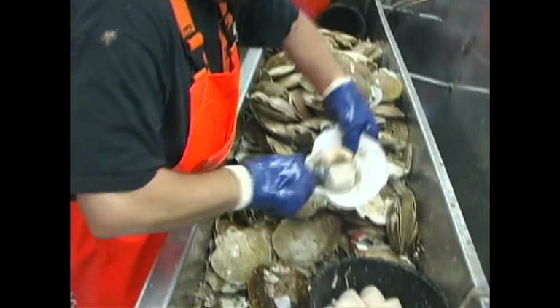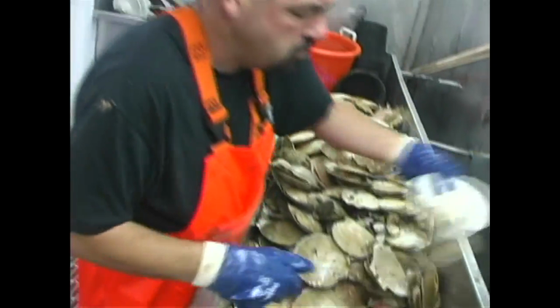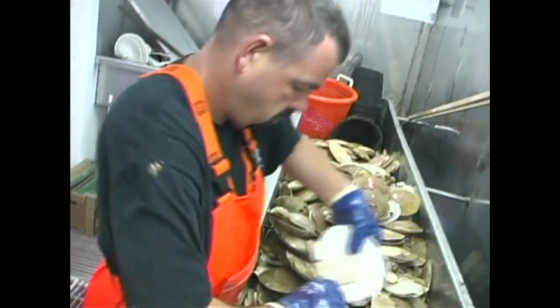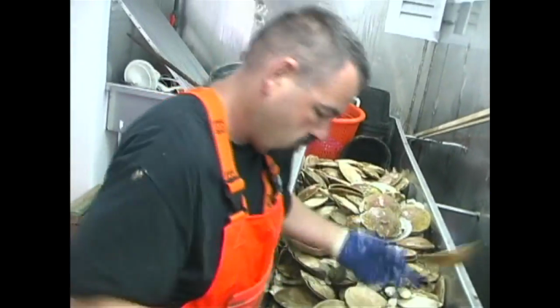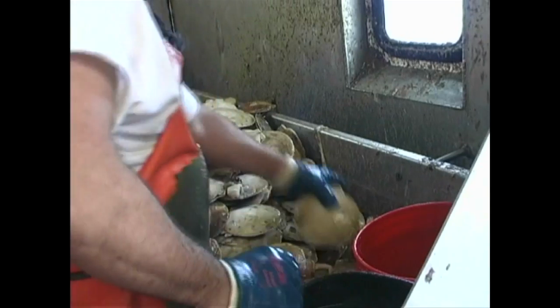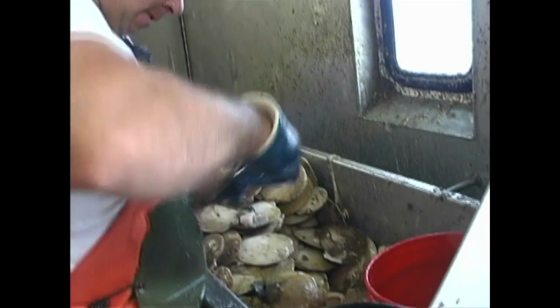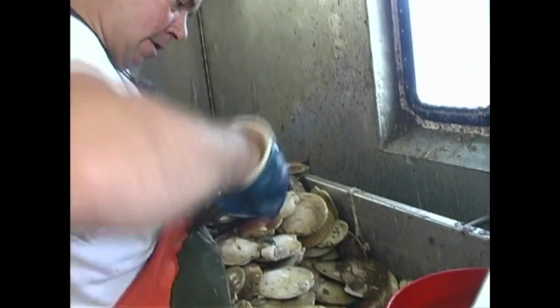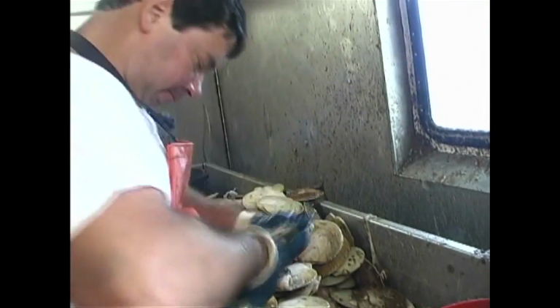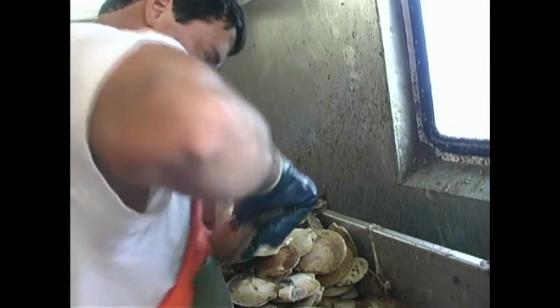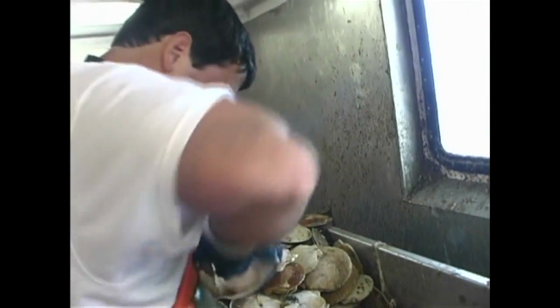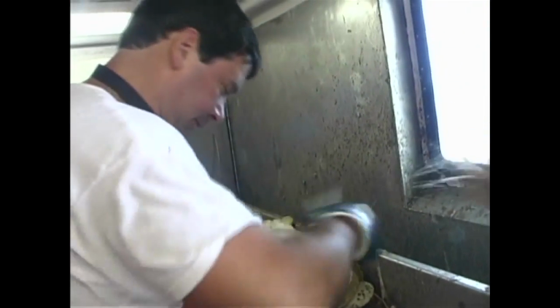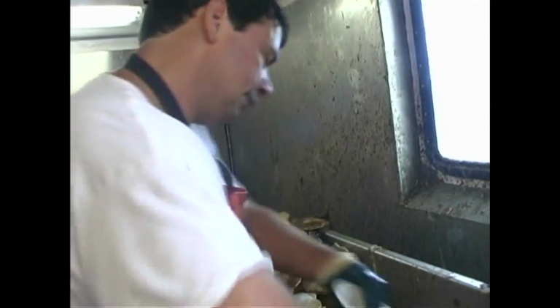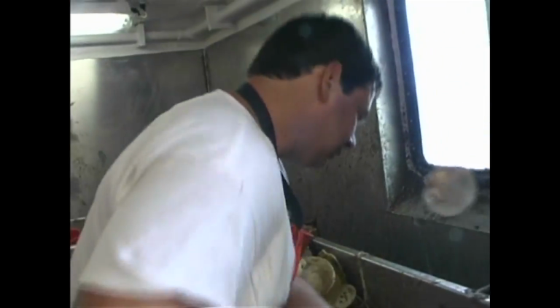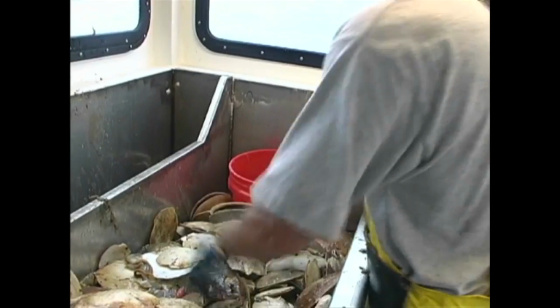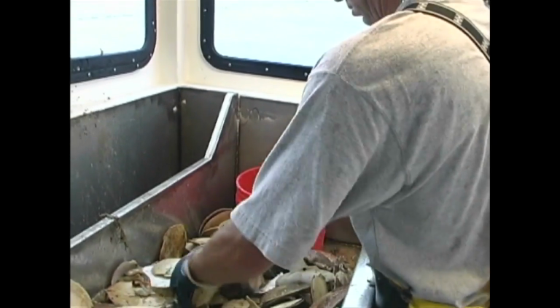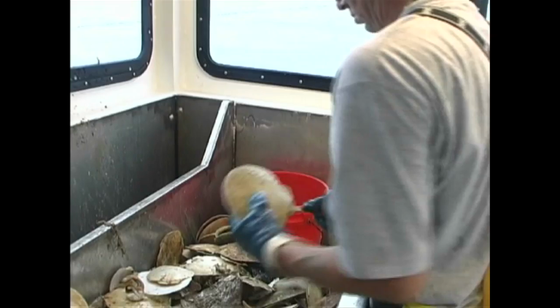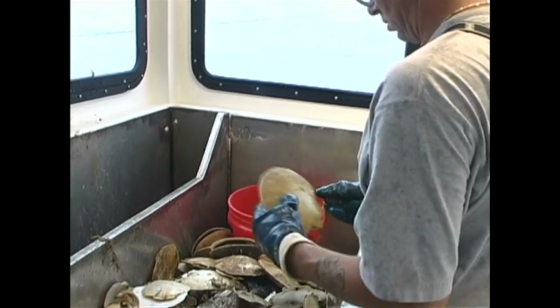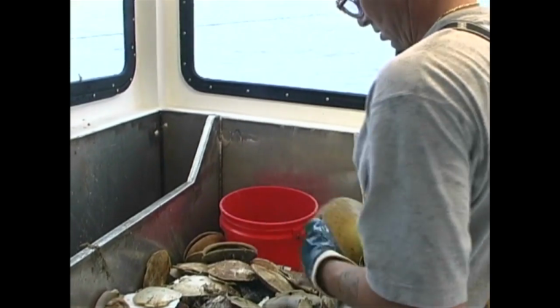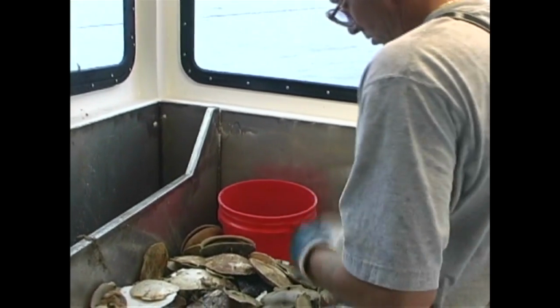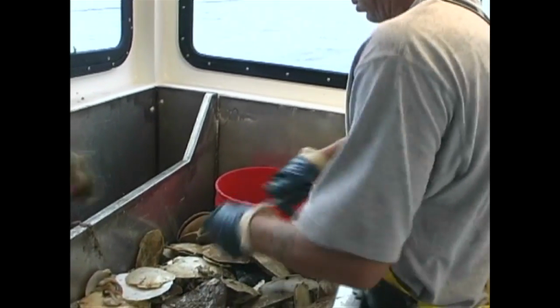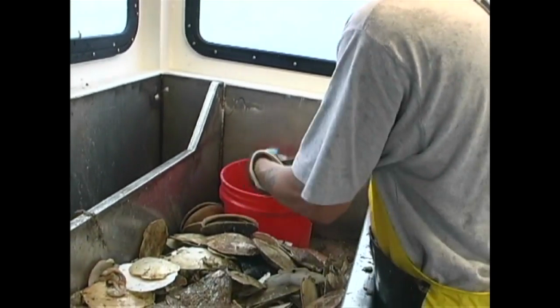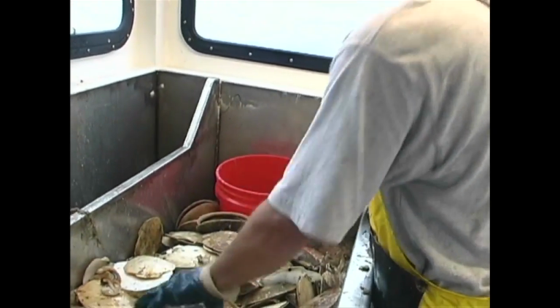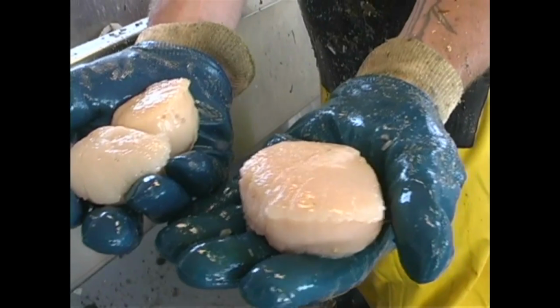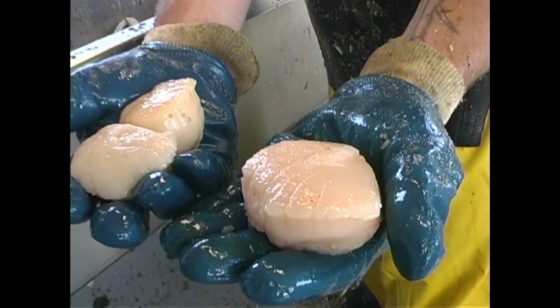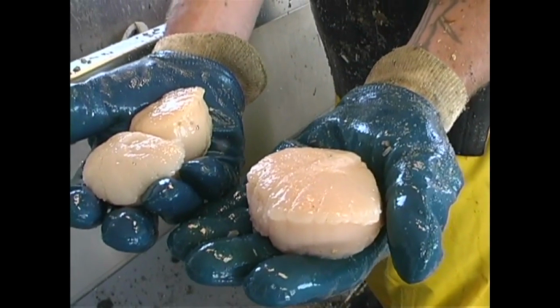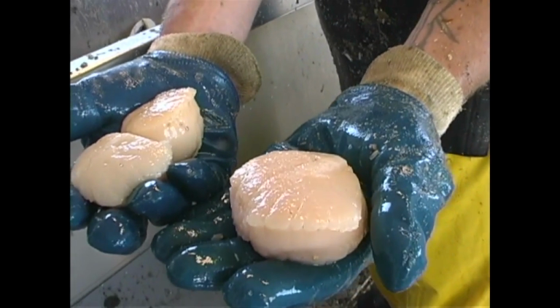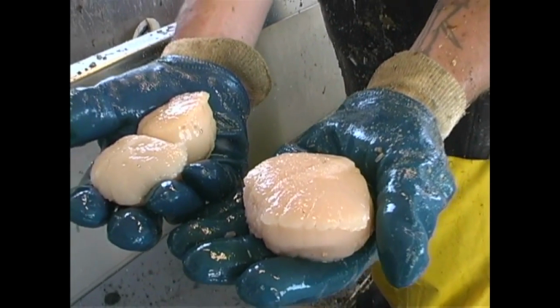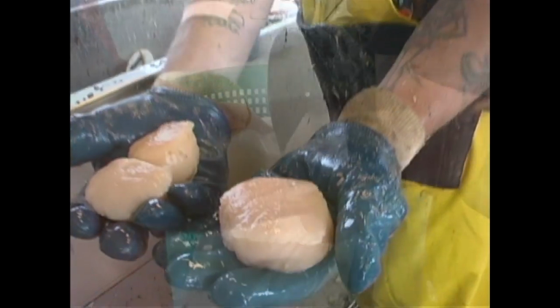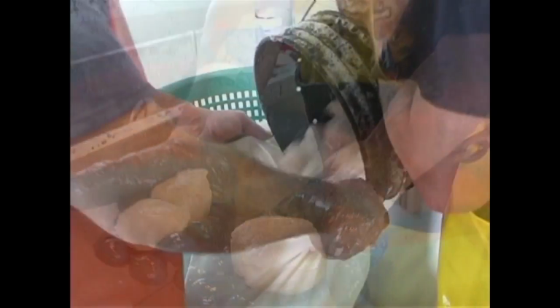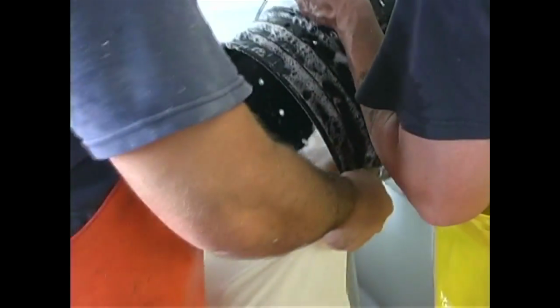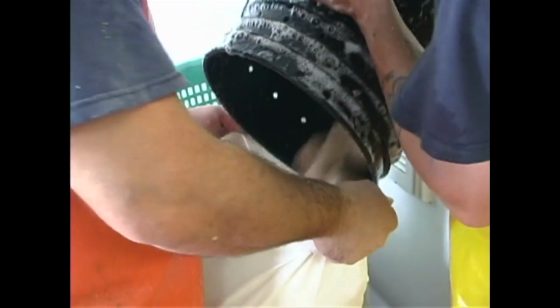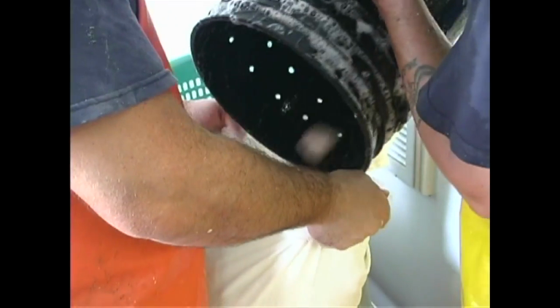All of our scallops are wild-caught in environmentally friendly scallop dredges and are then hand-shucked immediately to retain the sweet flavor that a North Atlantic scallop is world-famous for.